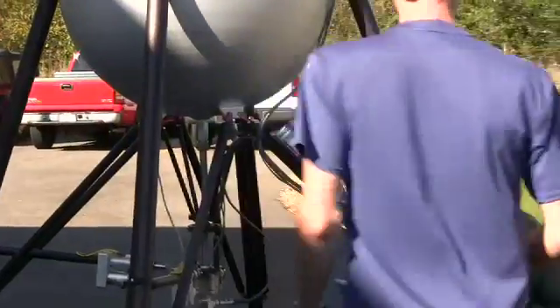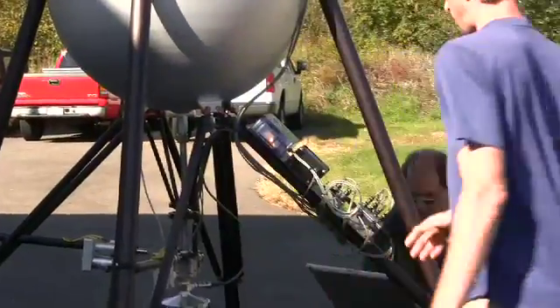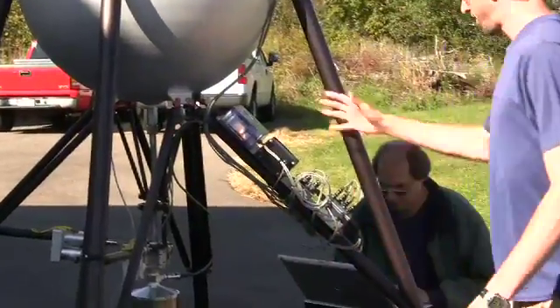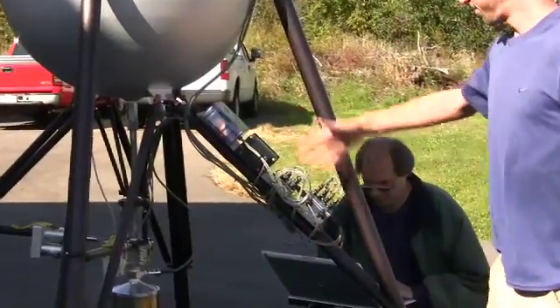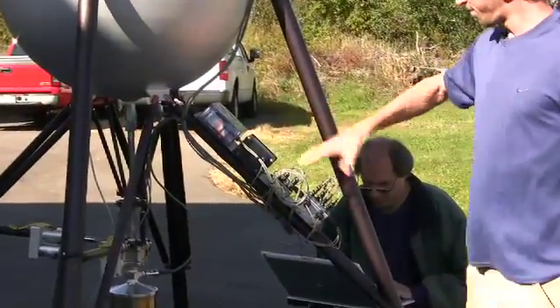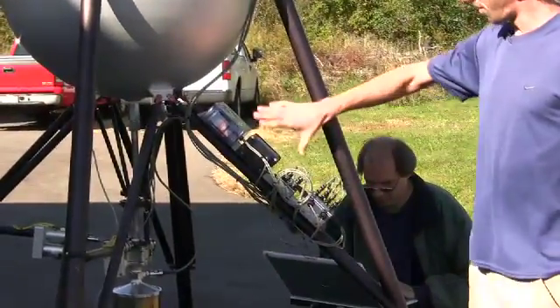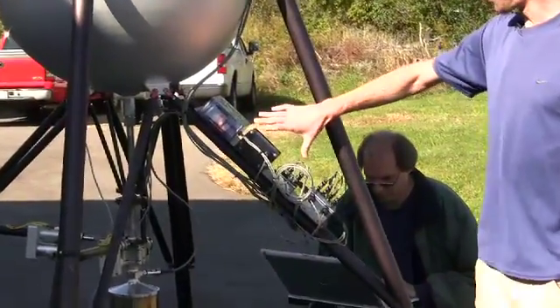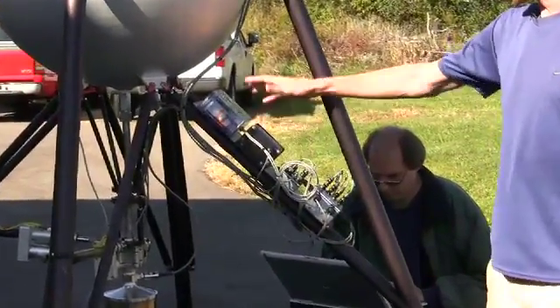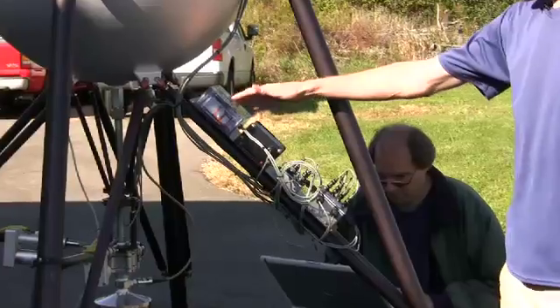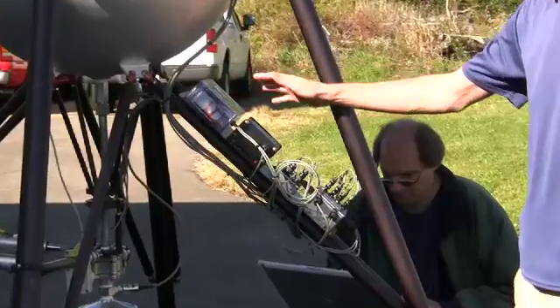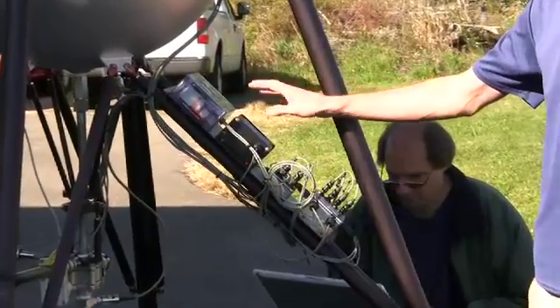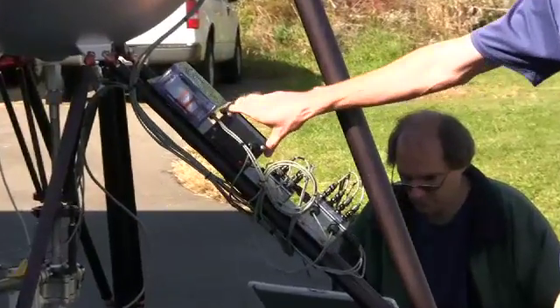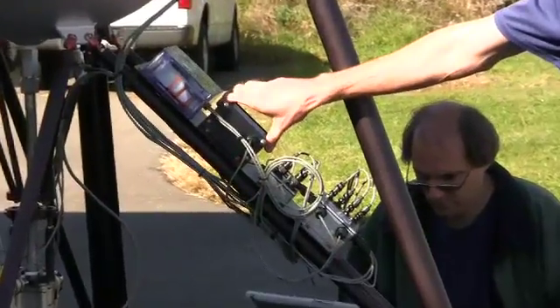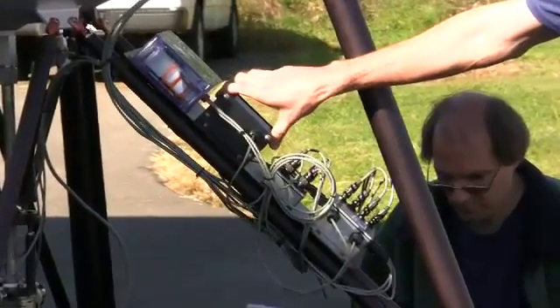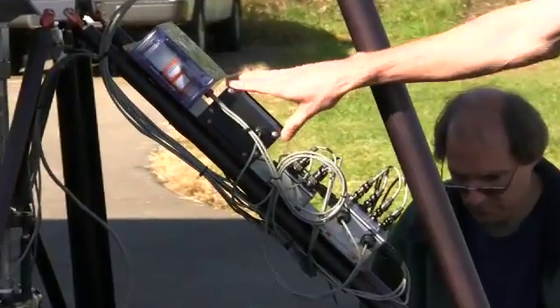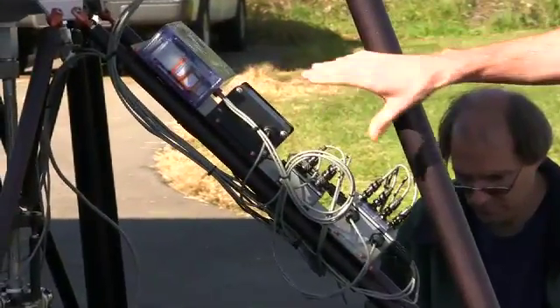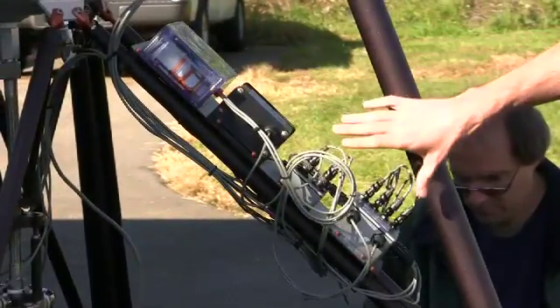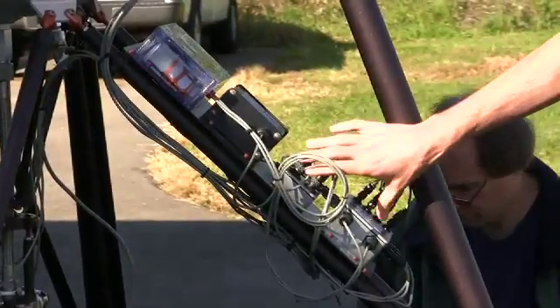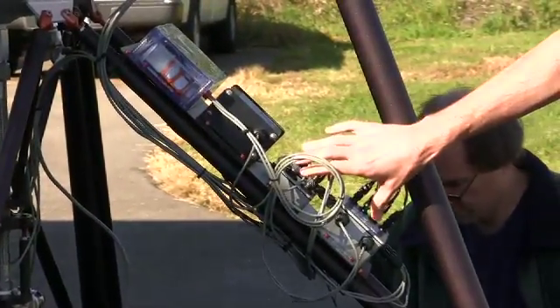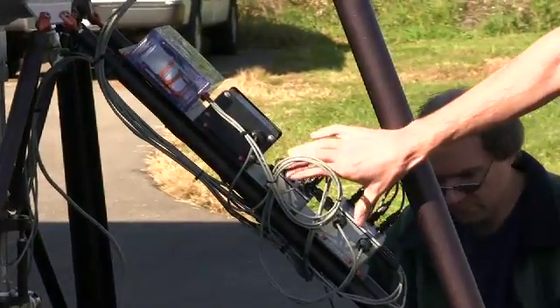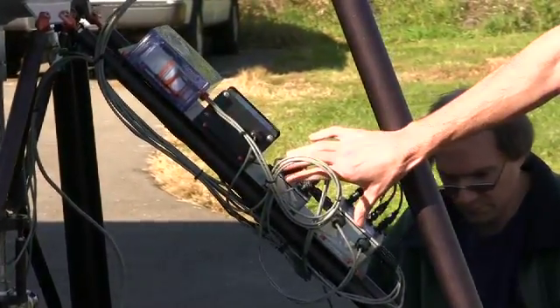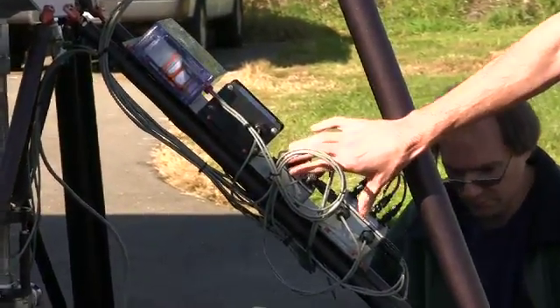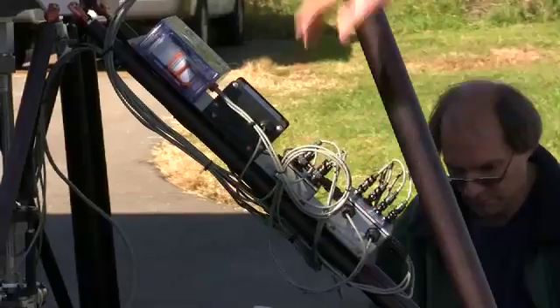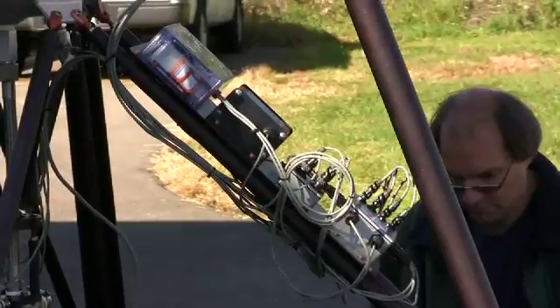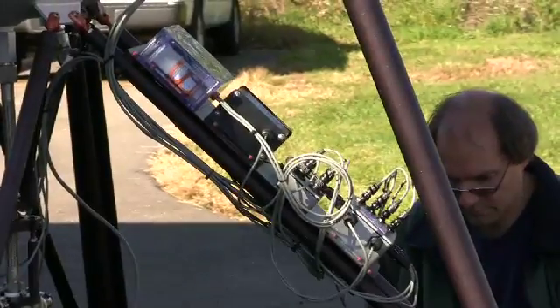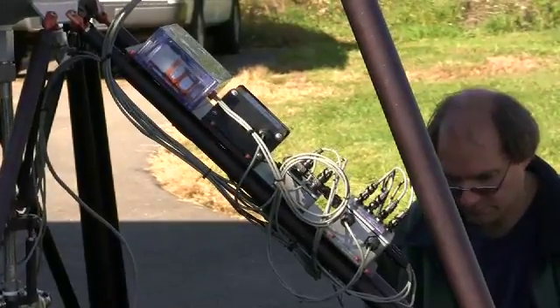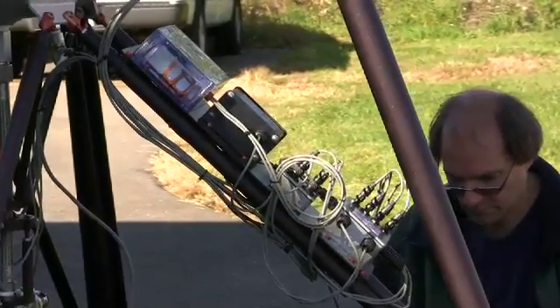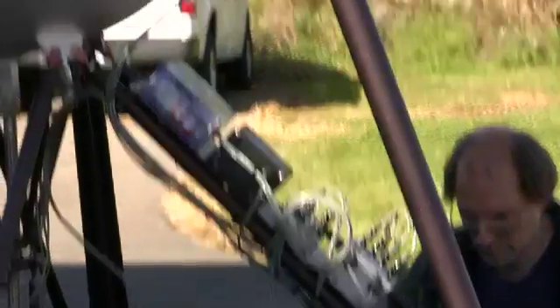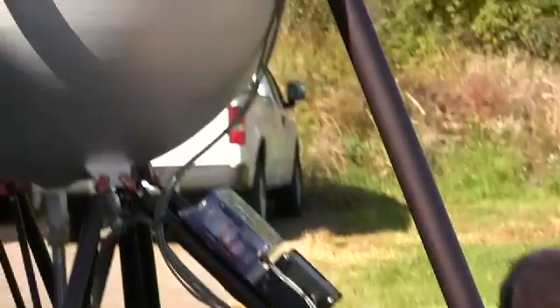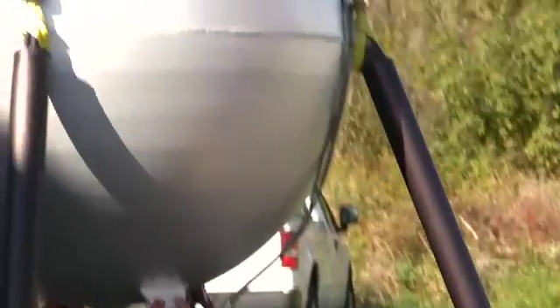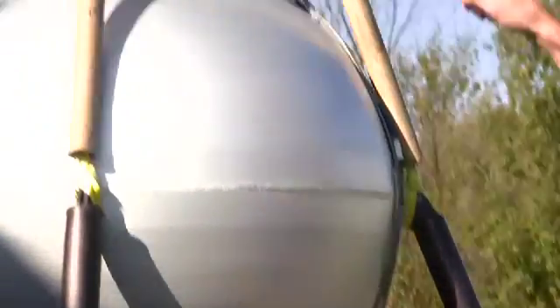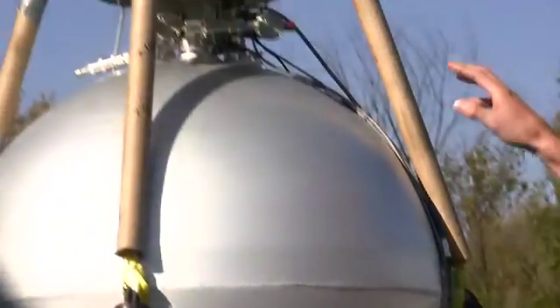These are most of the electronics, the batteries. This is the safety system radio. These are some of the controllers for the vehicle. Most of the sensors are at the top of the vehicle here.